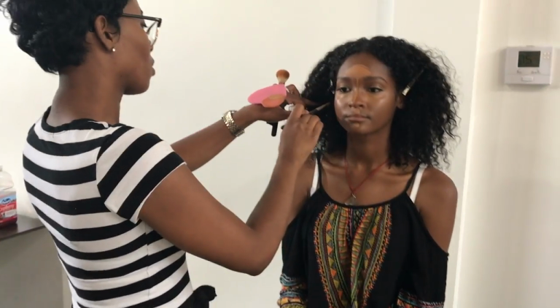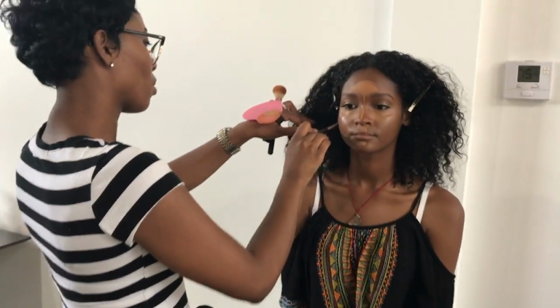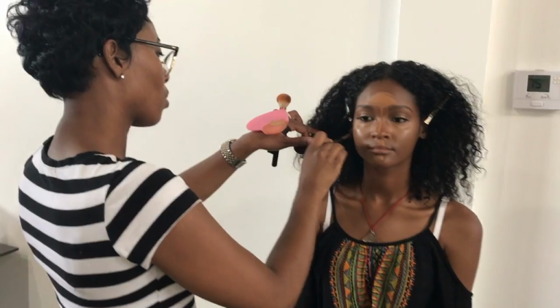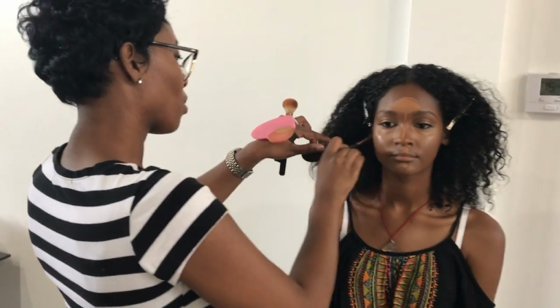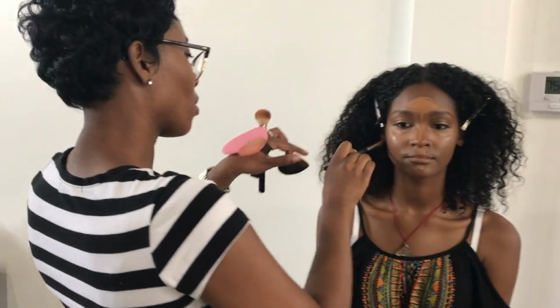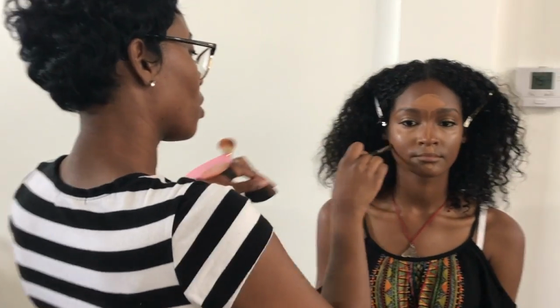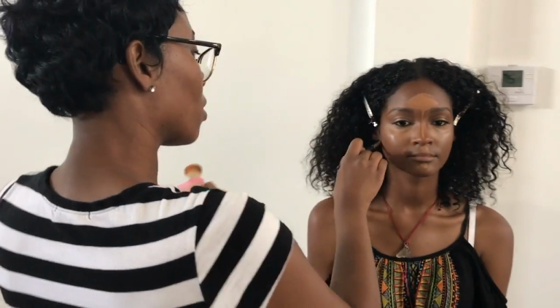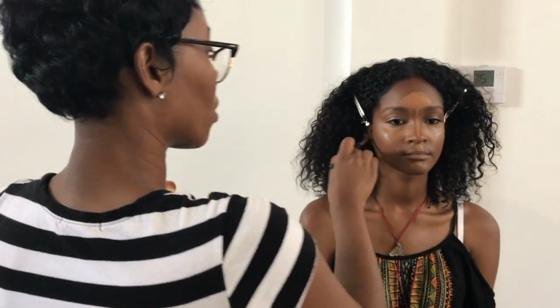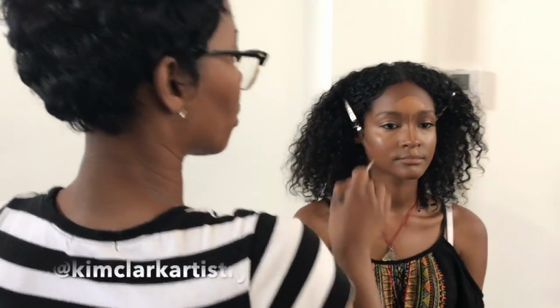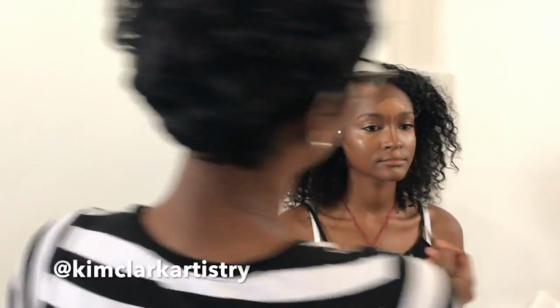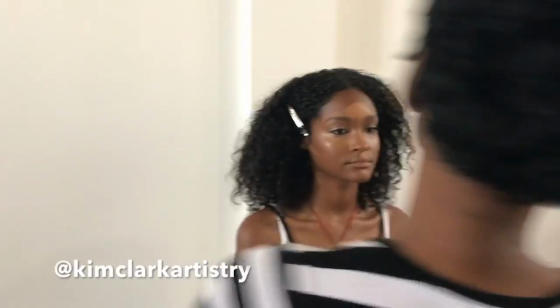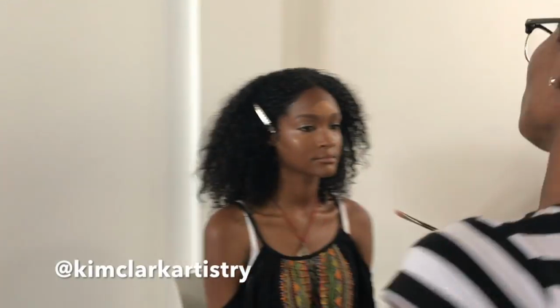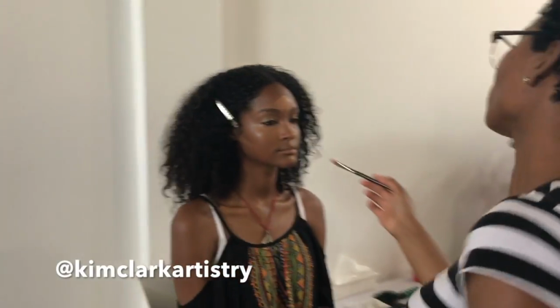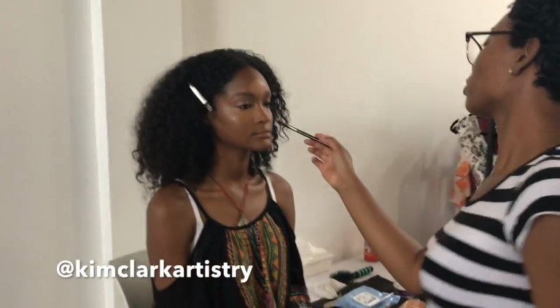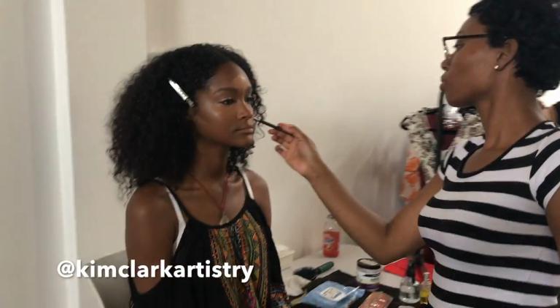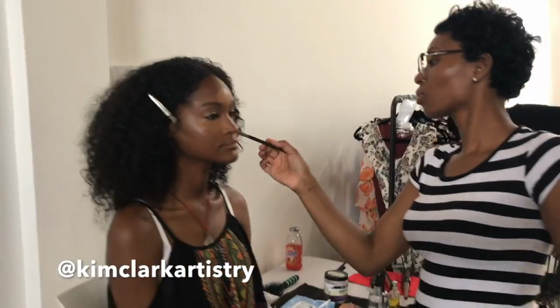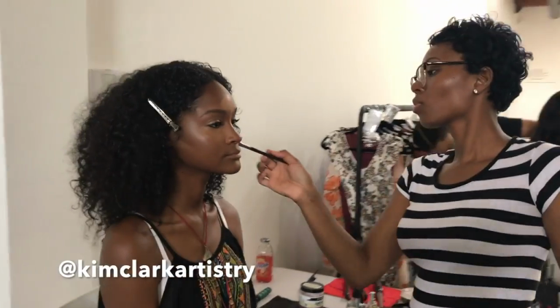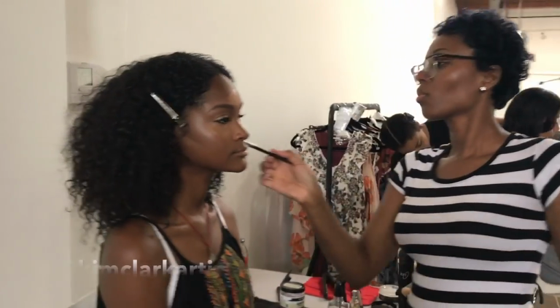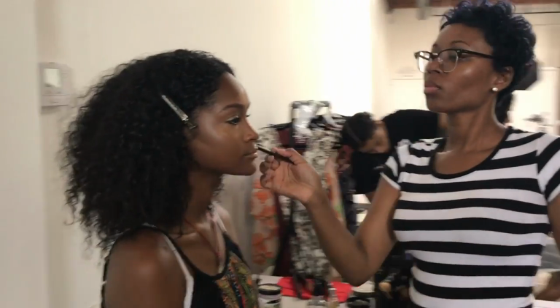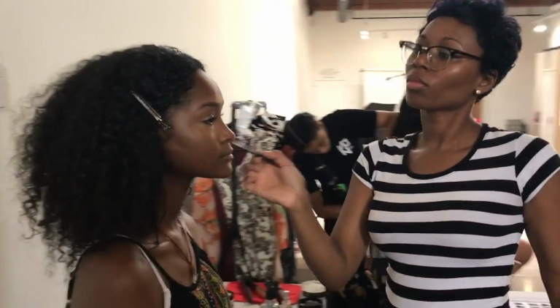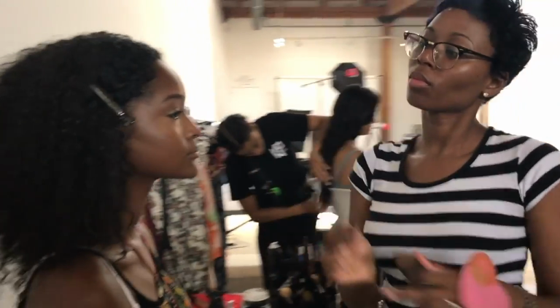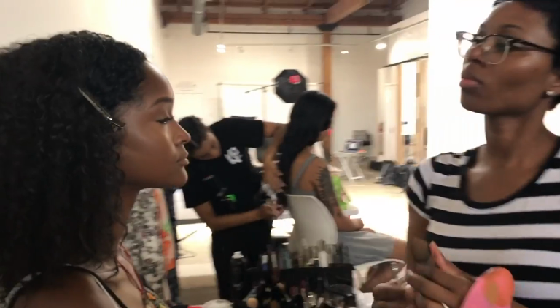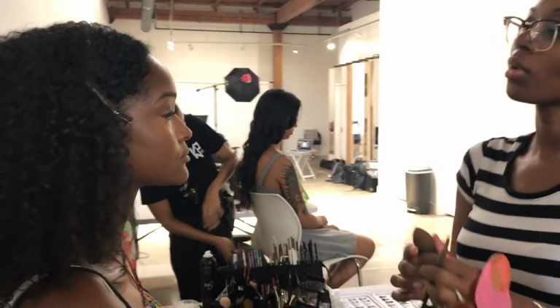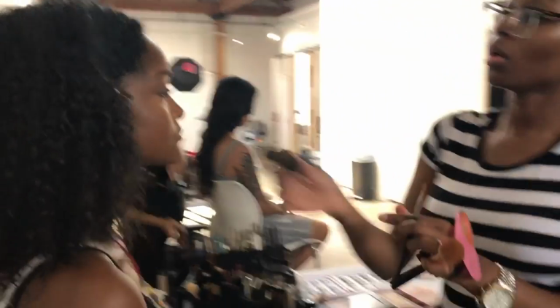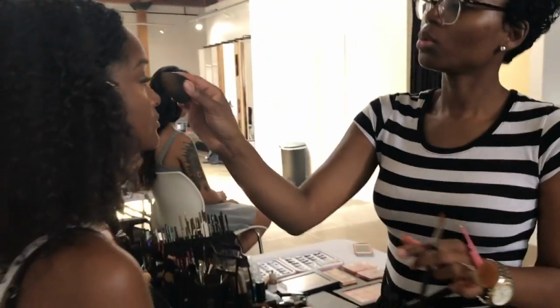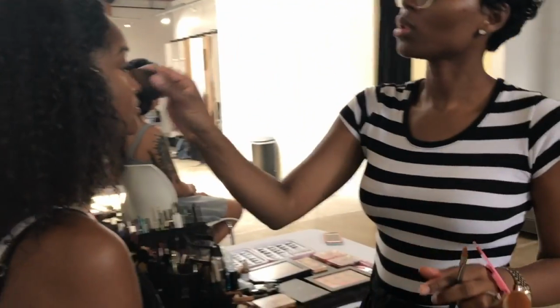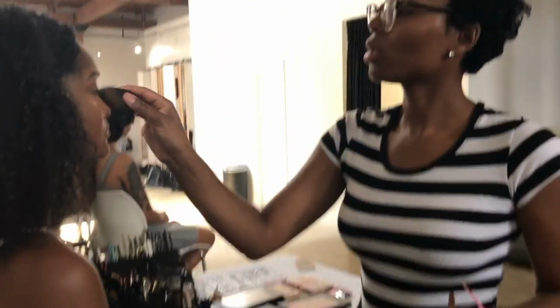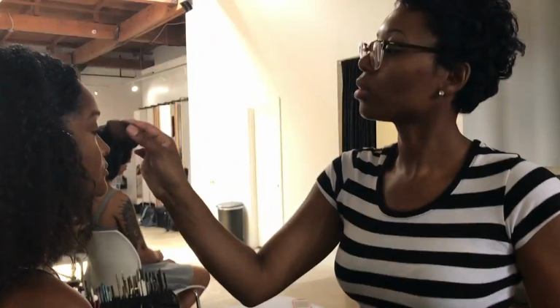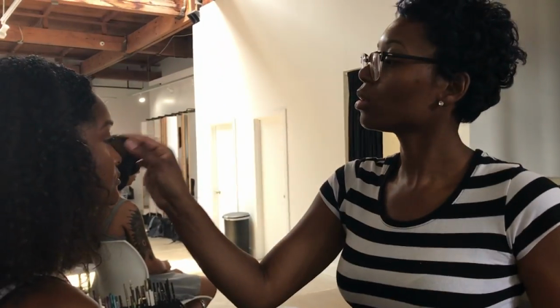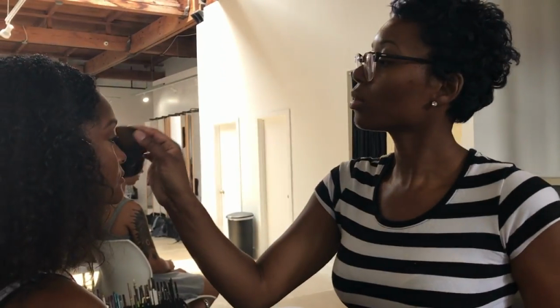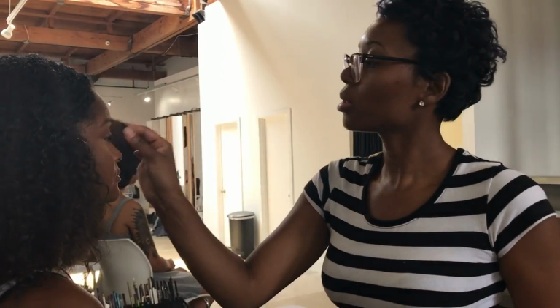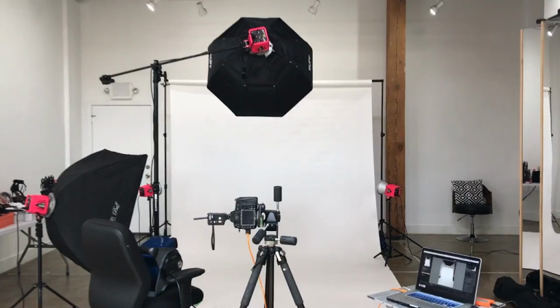Here you see Kim Clark, who's an amazing makeup artist here in Houston, and our lovely models, both of the models right there, getting ready.